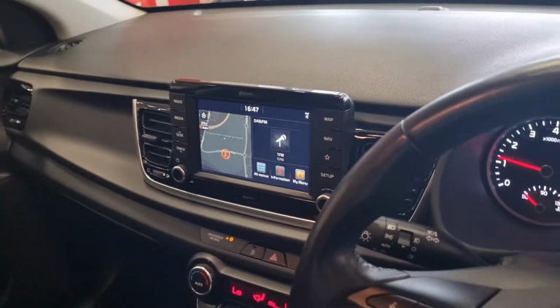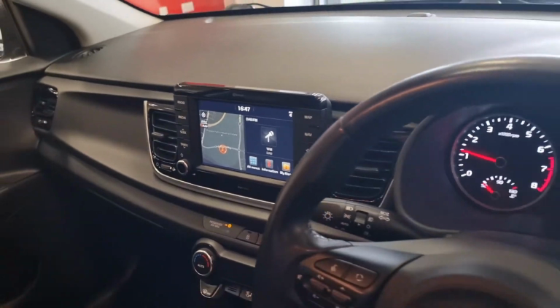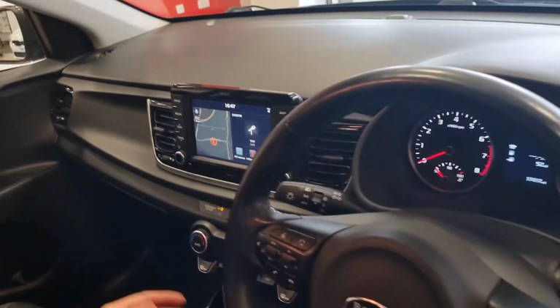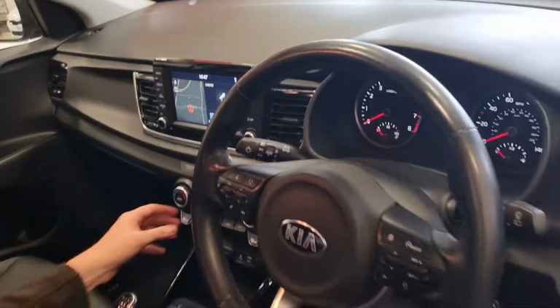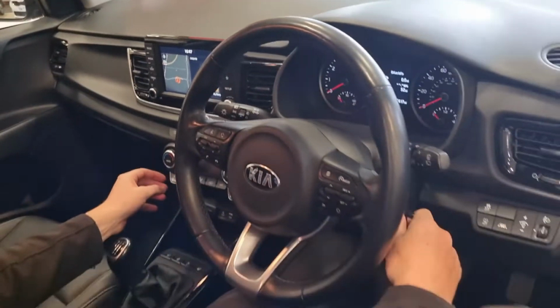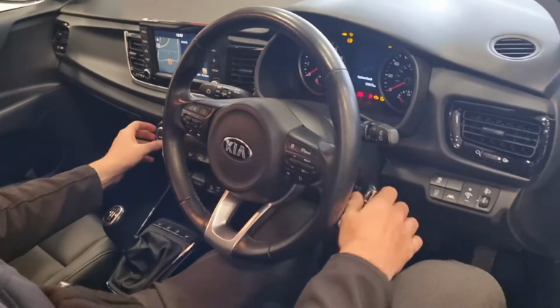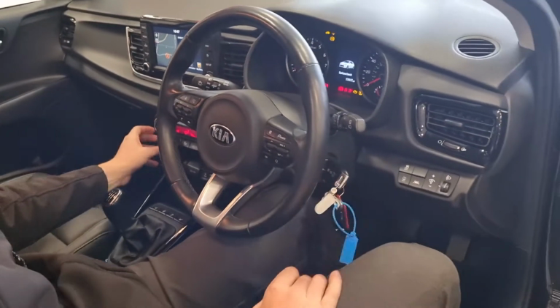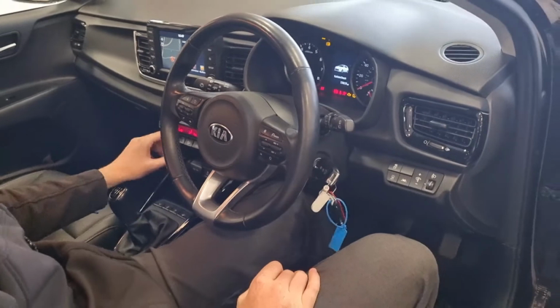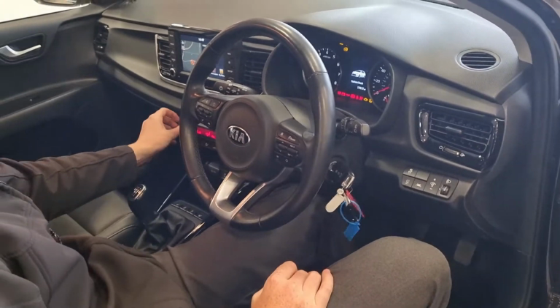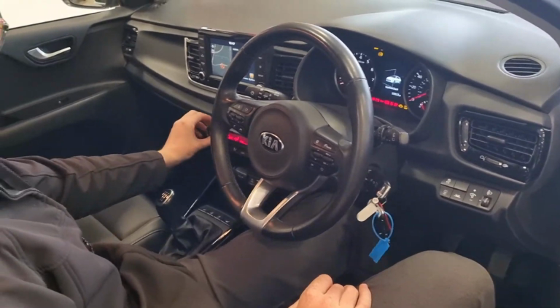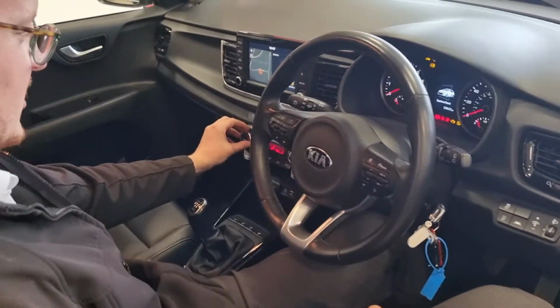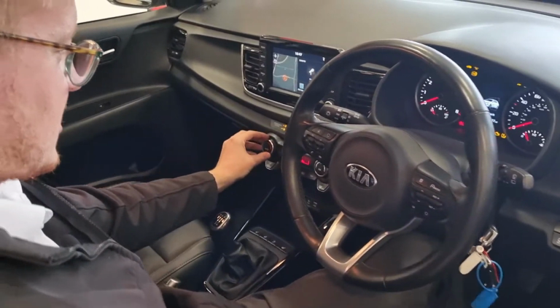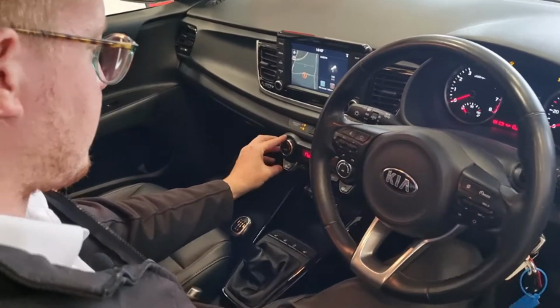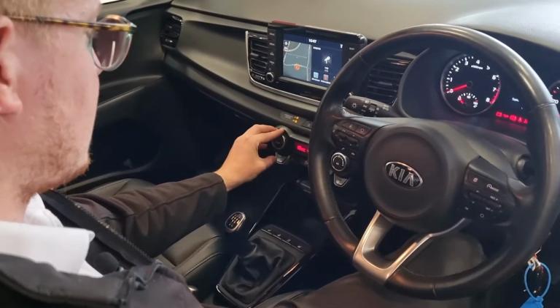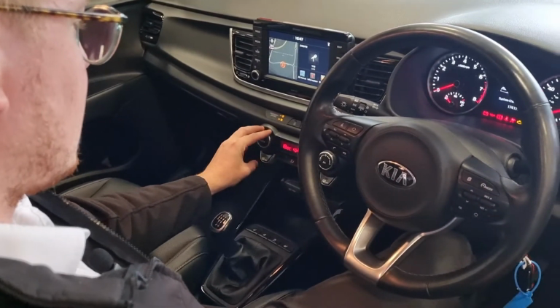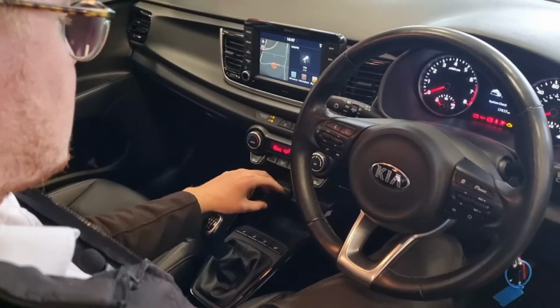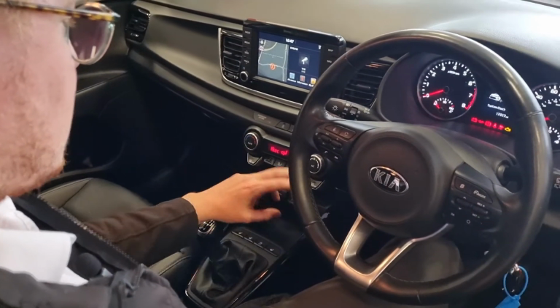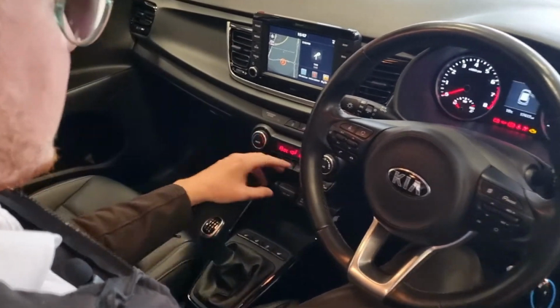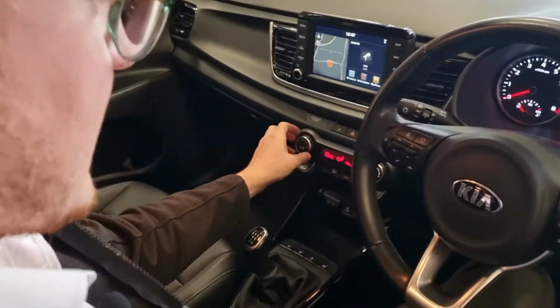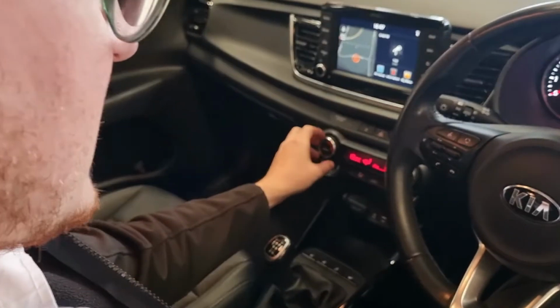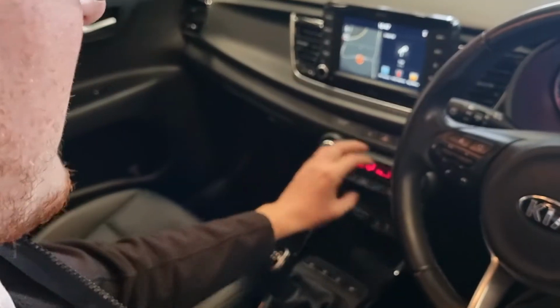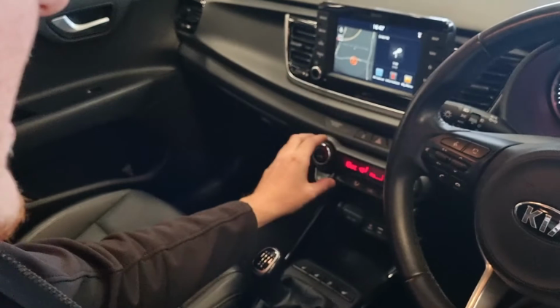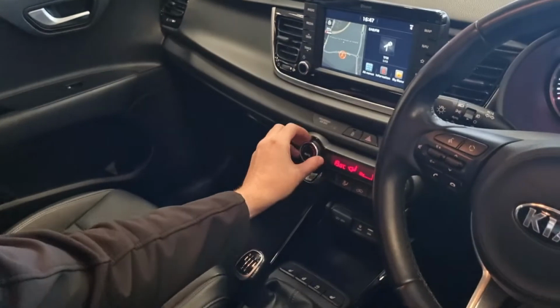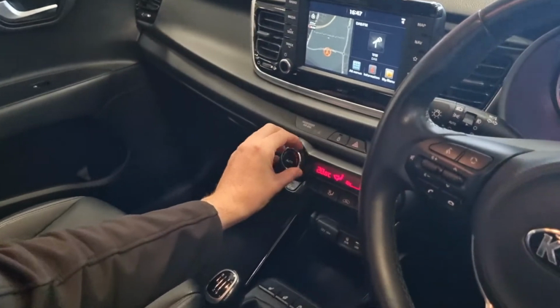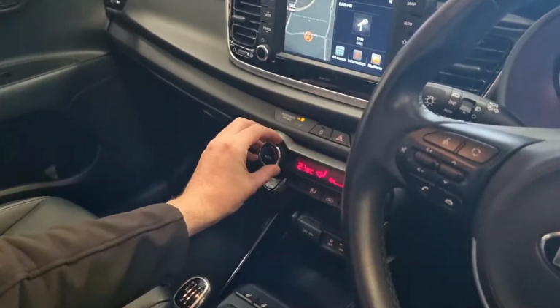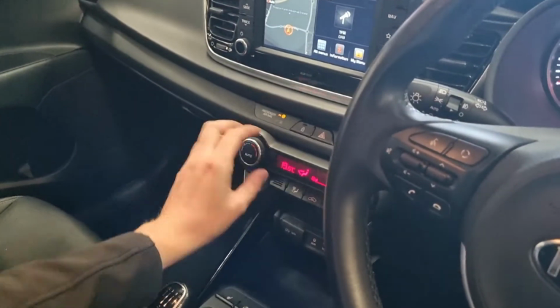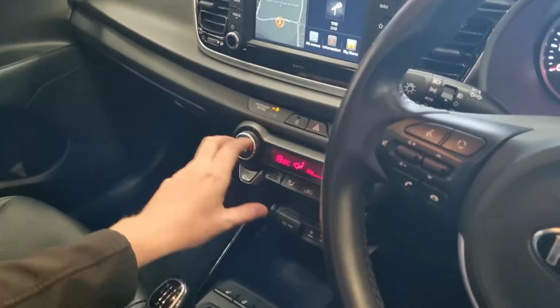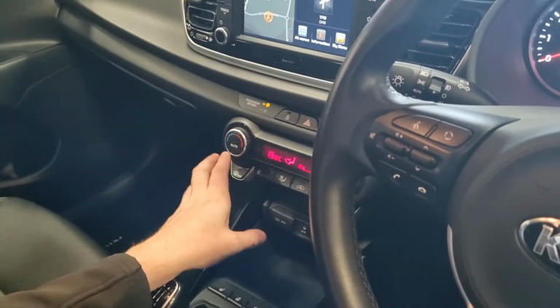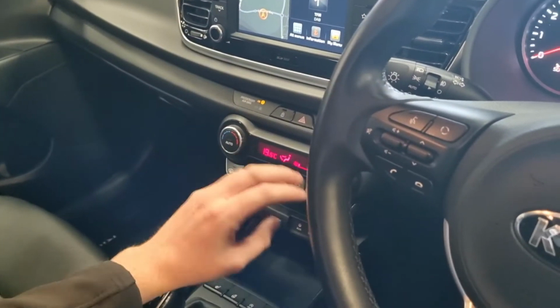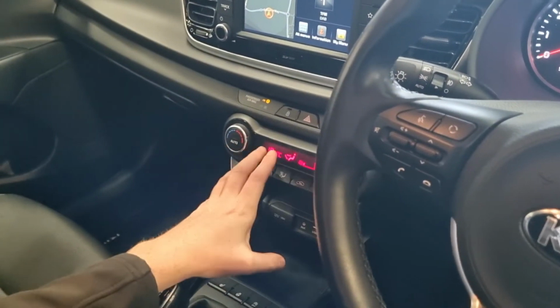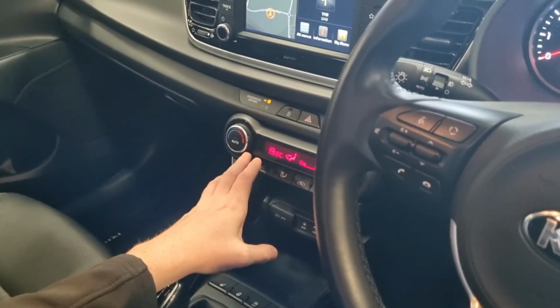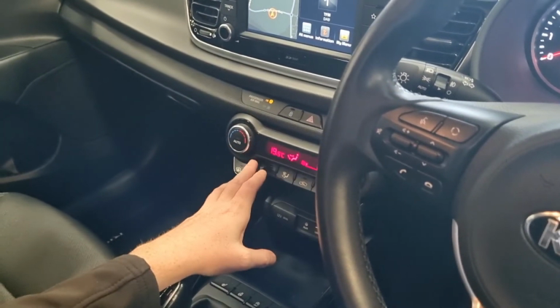There's dual climate control air conditioning on there, so you can get full control of the temperature and have it however you'd like it to be.